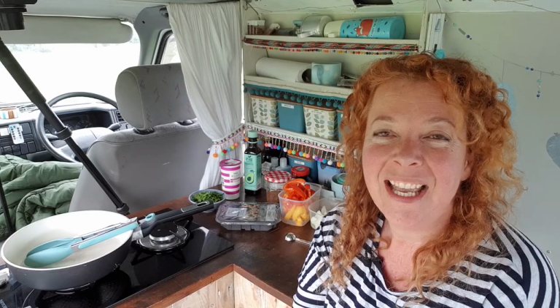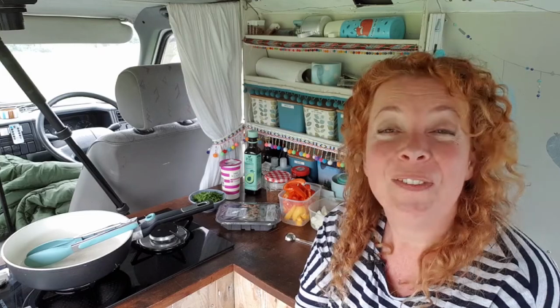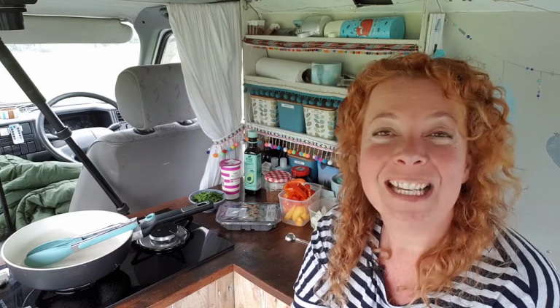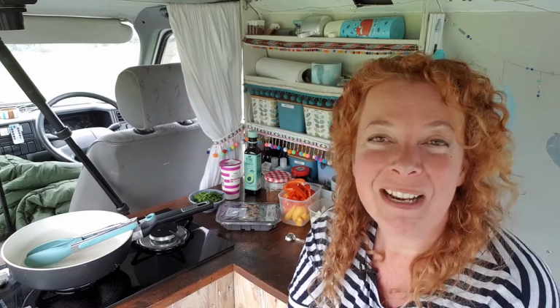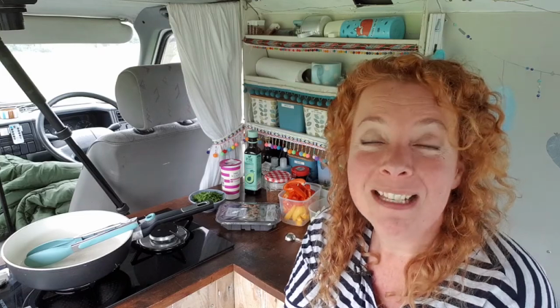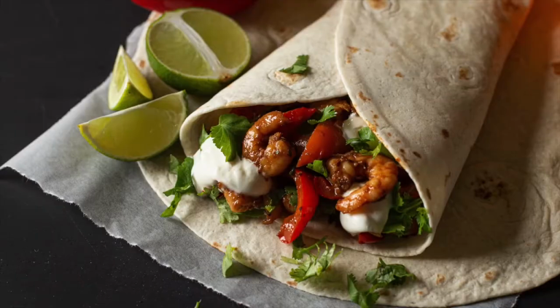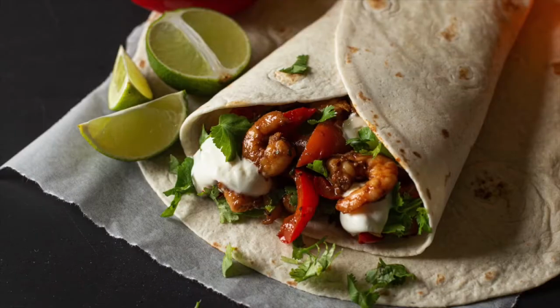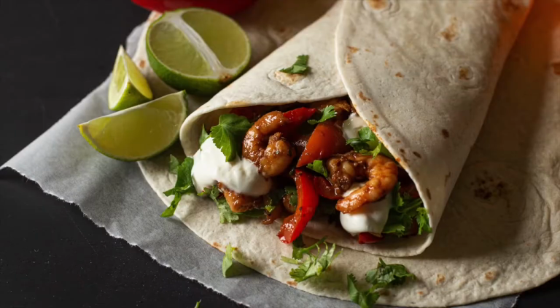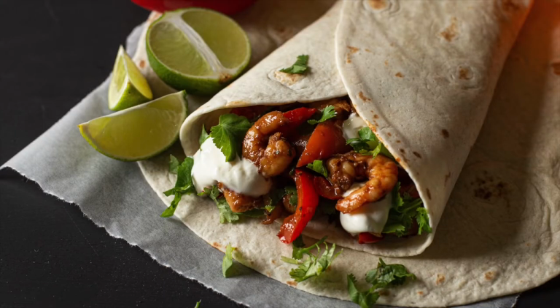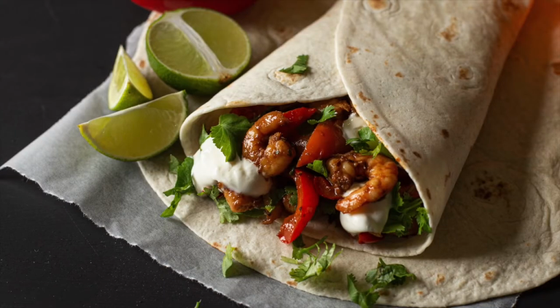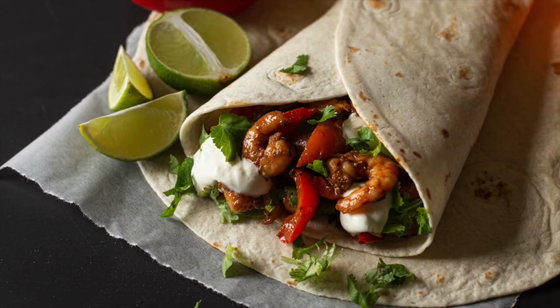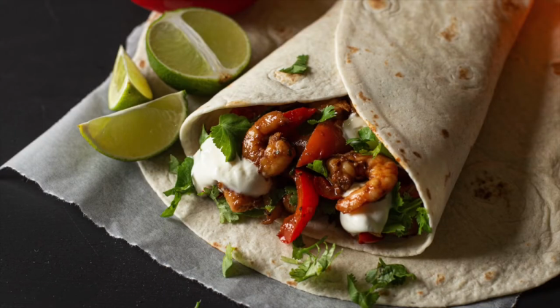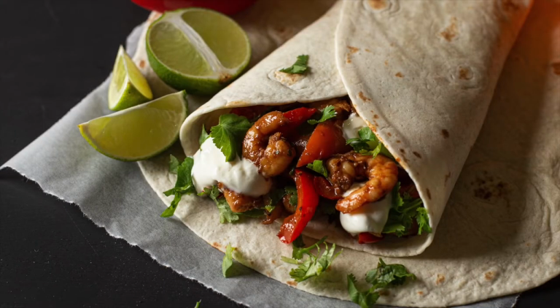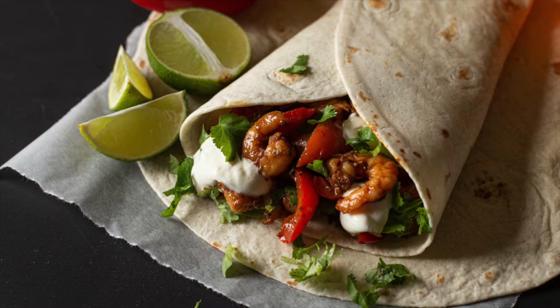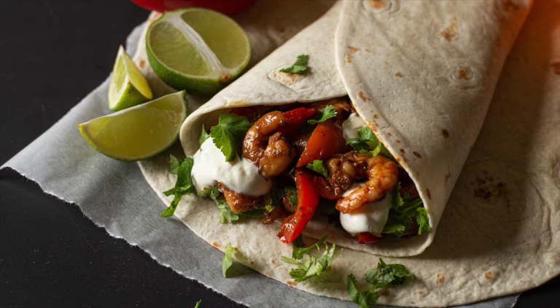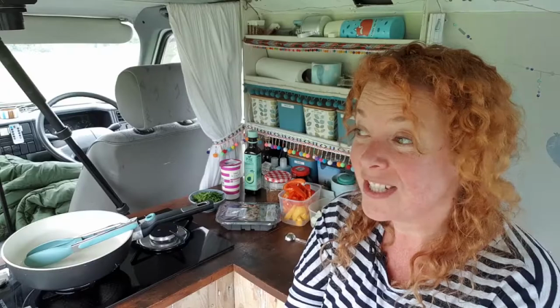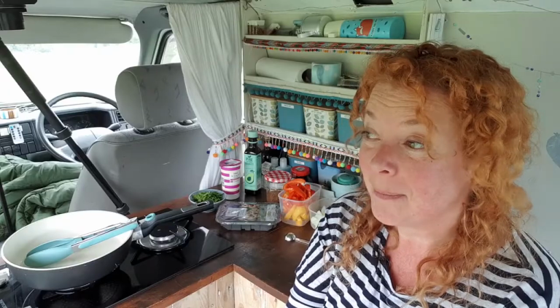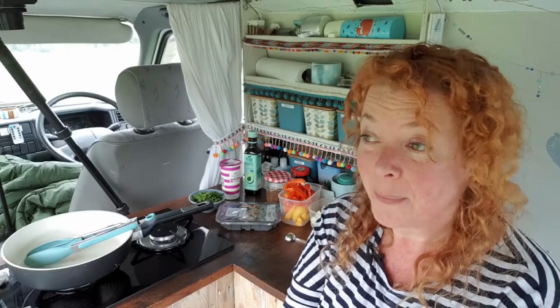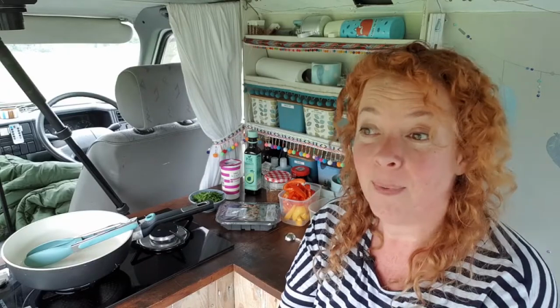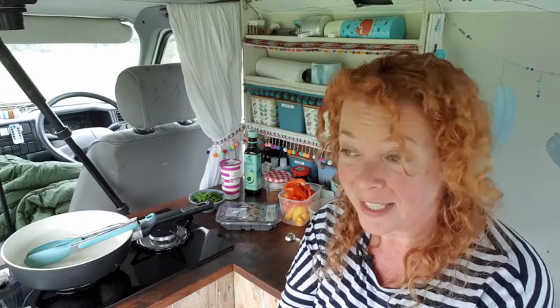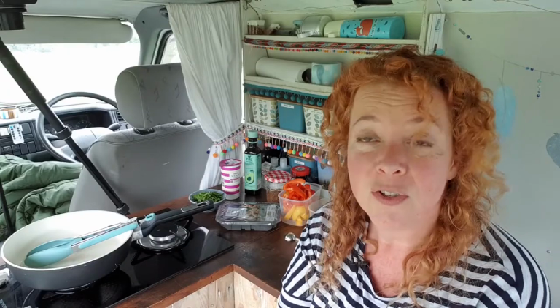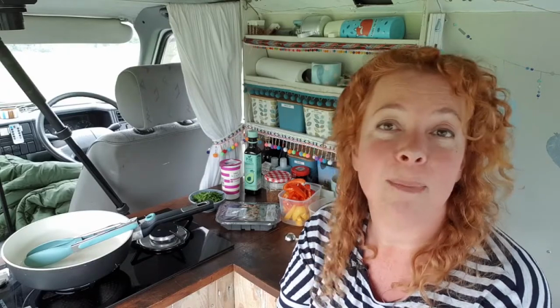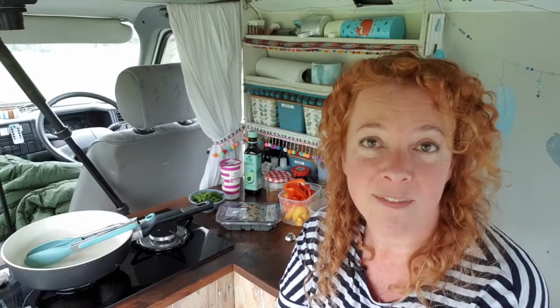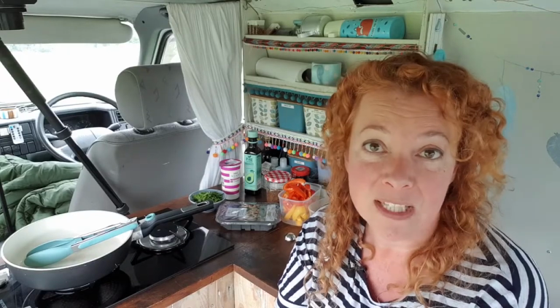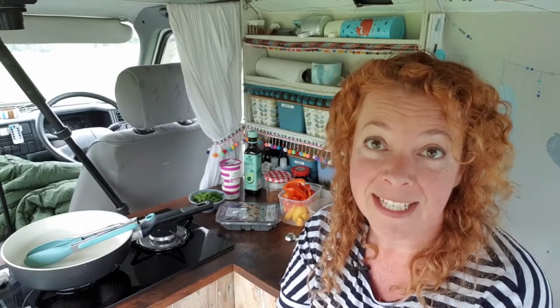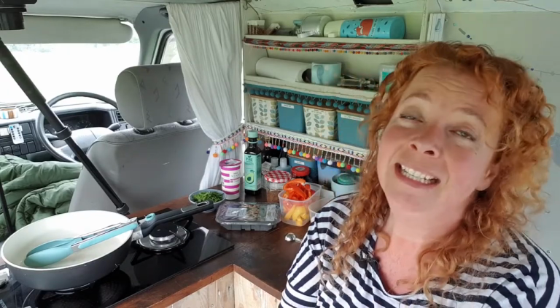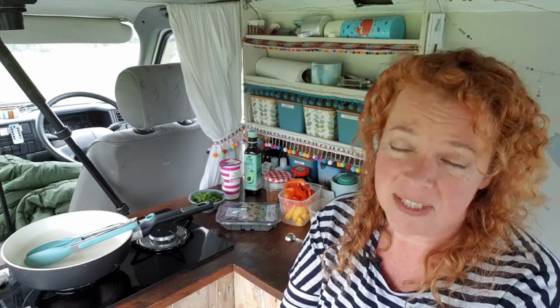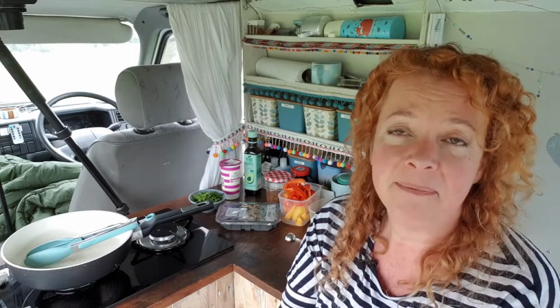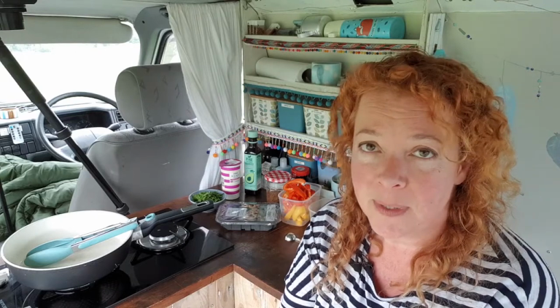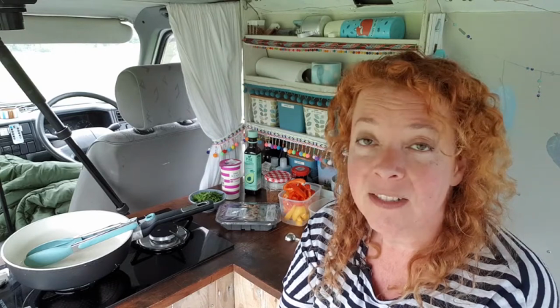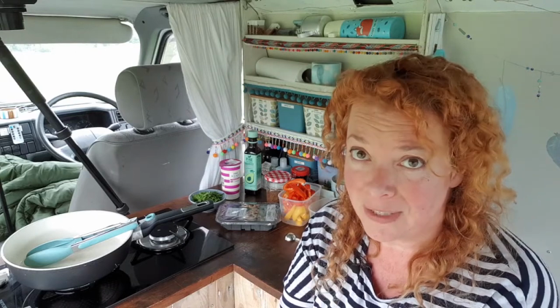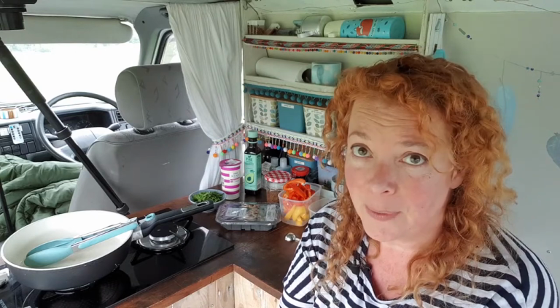If you fancy knocking up this super quick prawn fajita on your next camping trip, or heck, just like middle of the week when the kids are driving you mad and everyone's starving, trust me this one is really really quick.